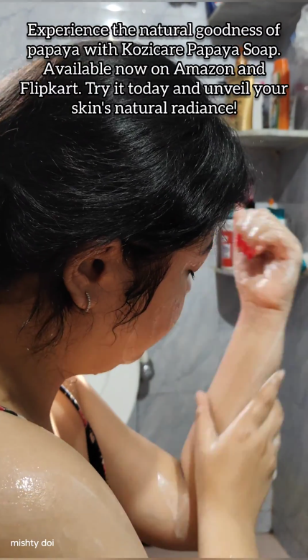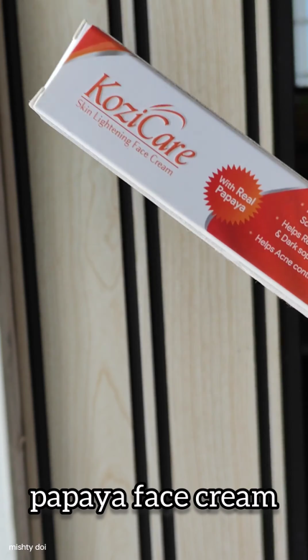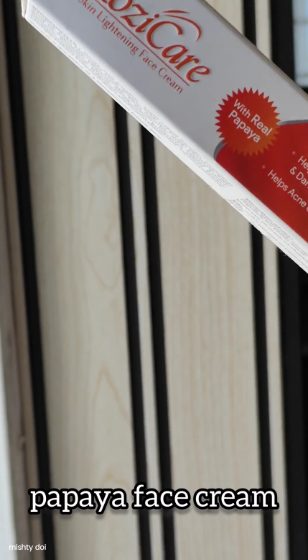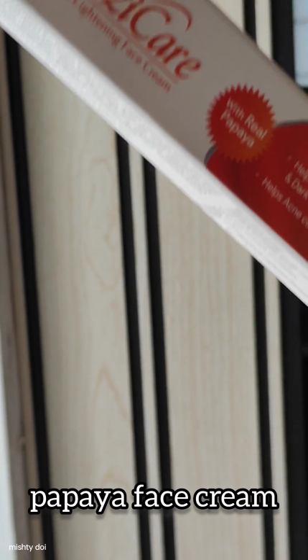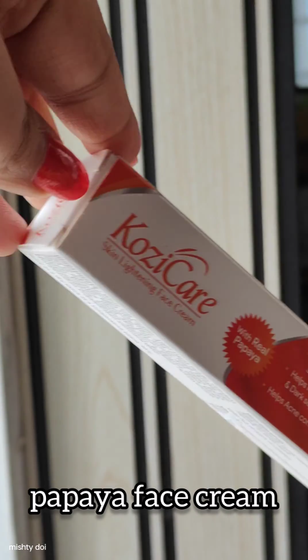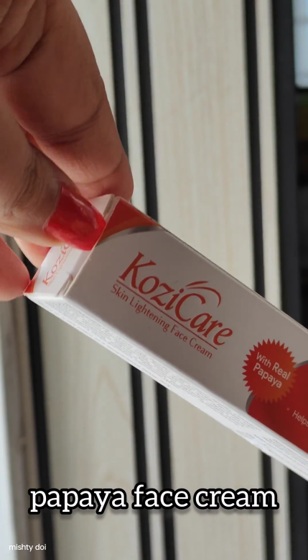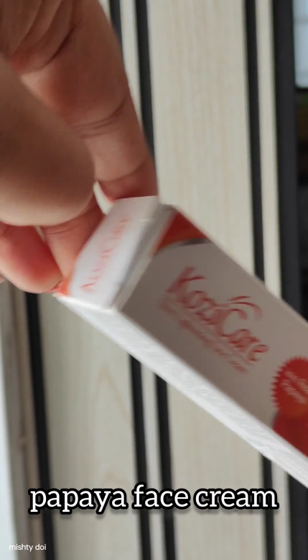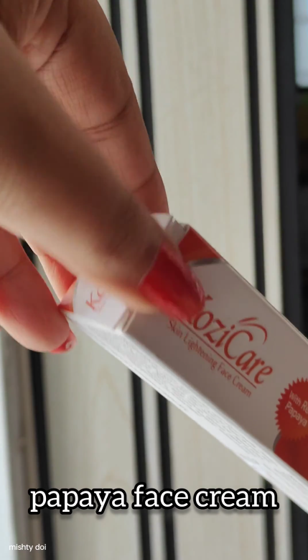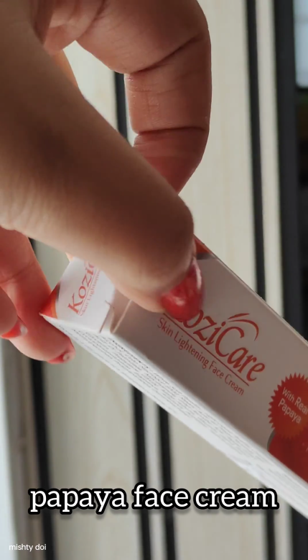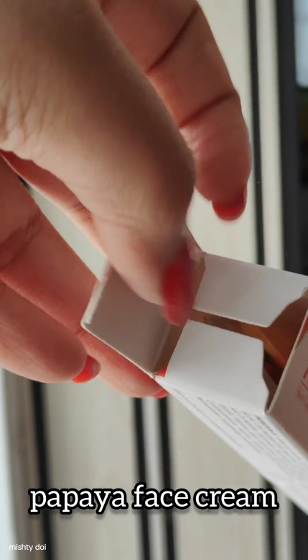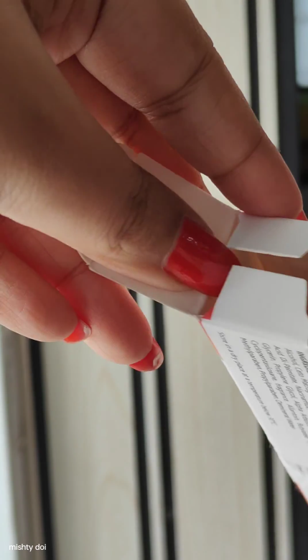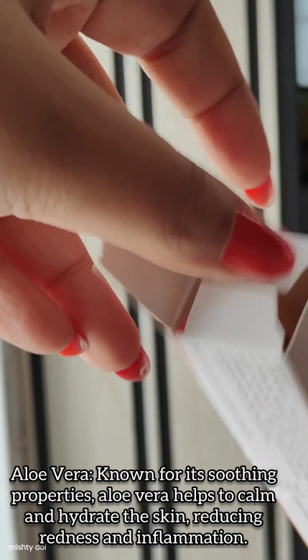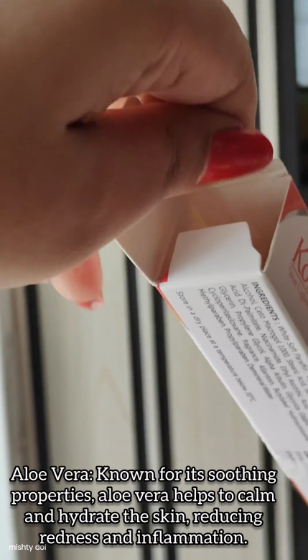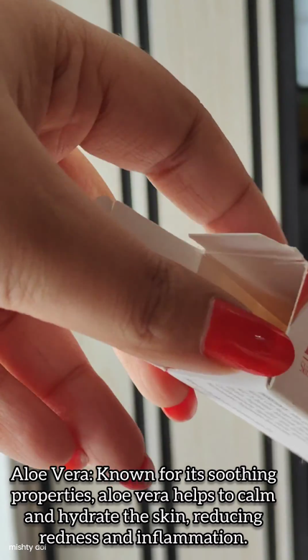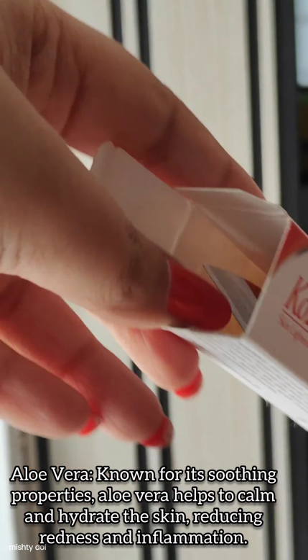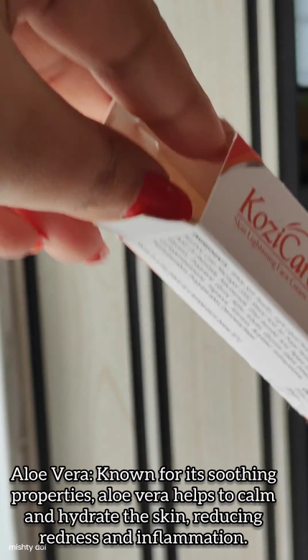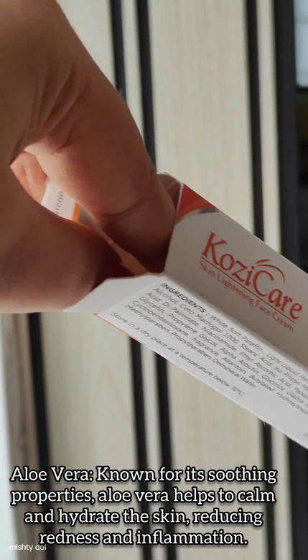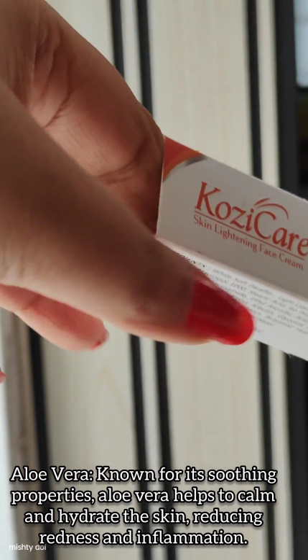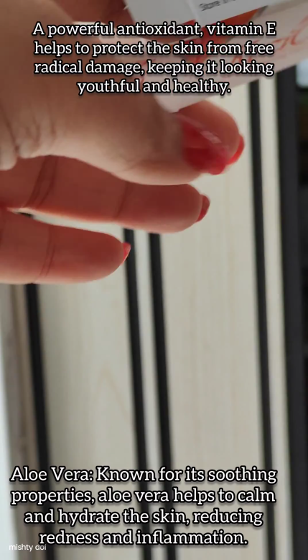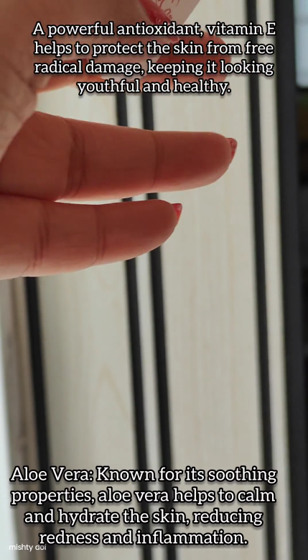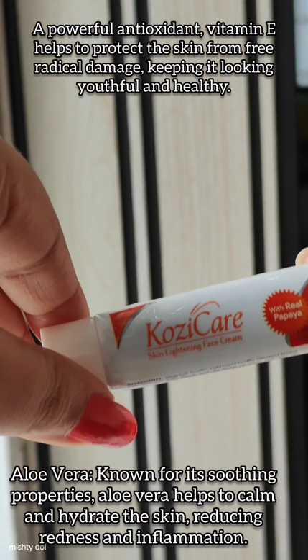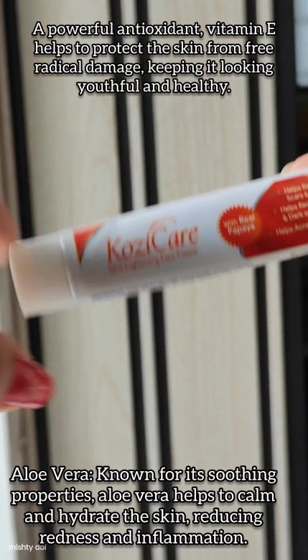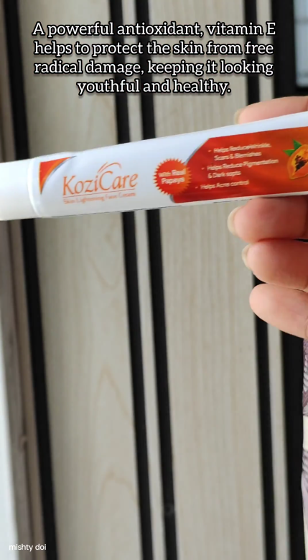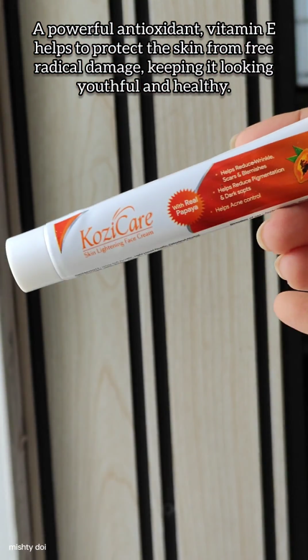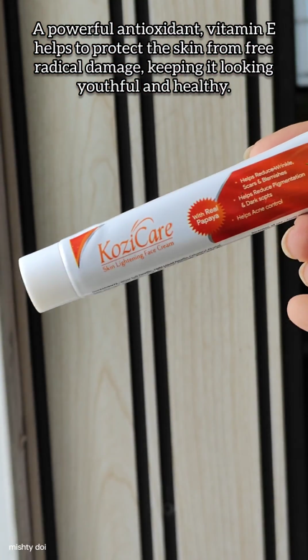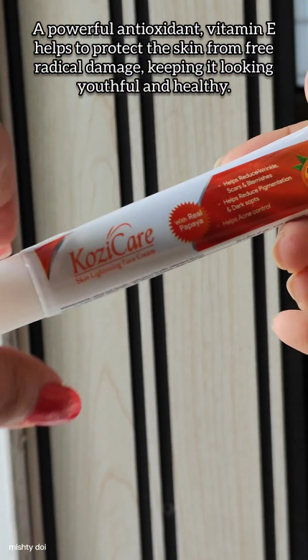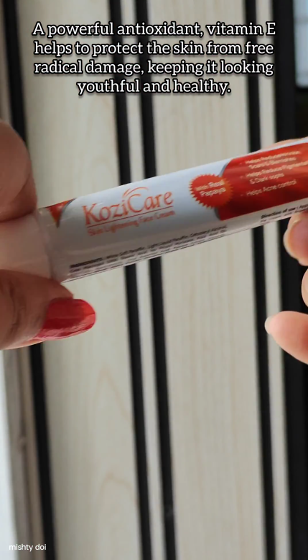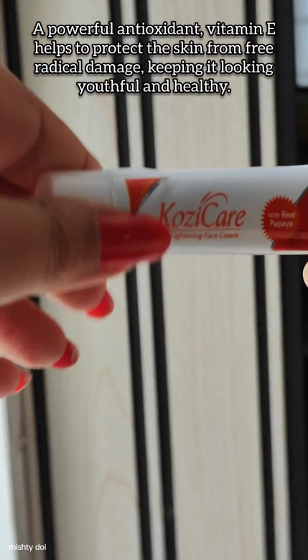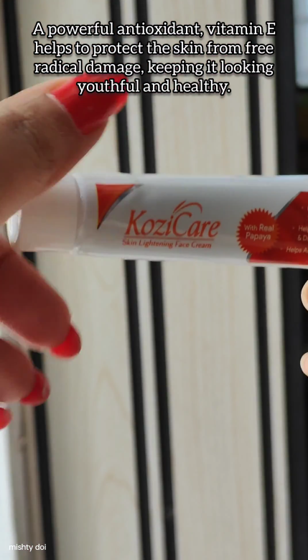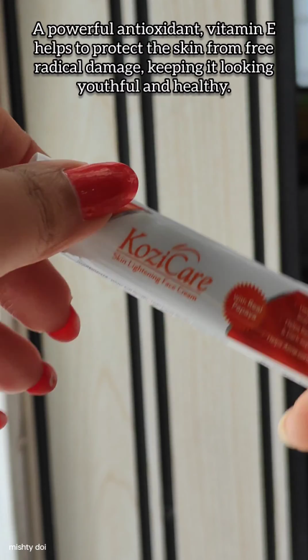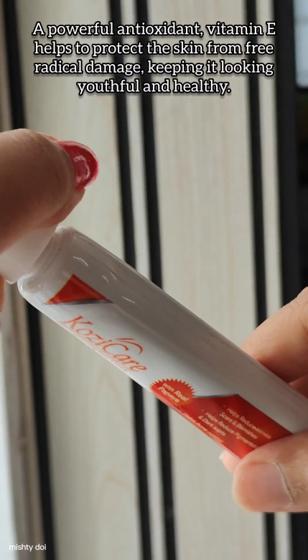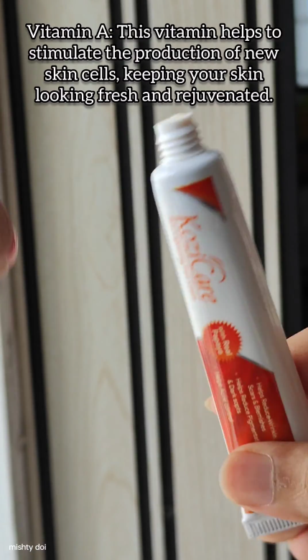Now introducing Cozy Care Papaya Face Cream, your ticket to a brighter and more youthful complexion. Enriched with the goodness of papaya extract, this cream is specially formulated to nourish and rejuvenate your skin.